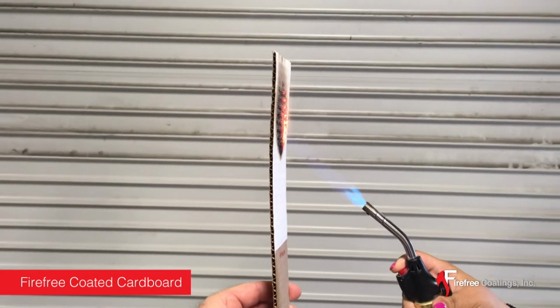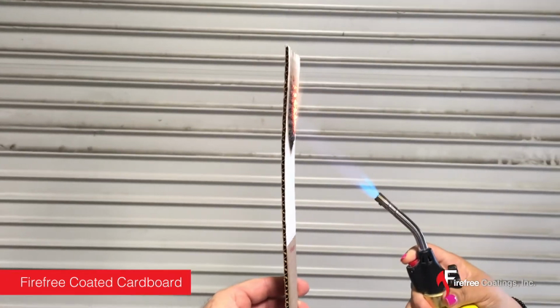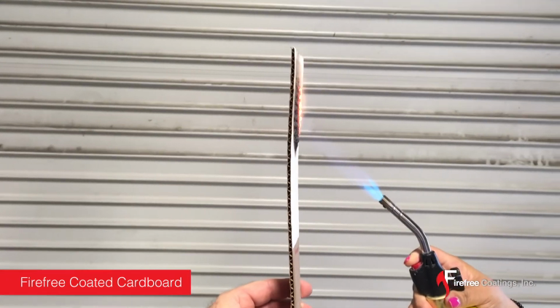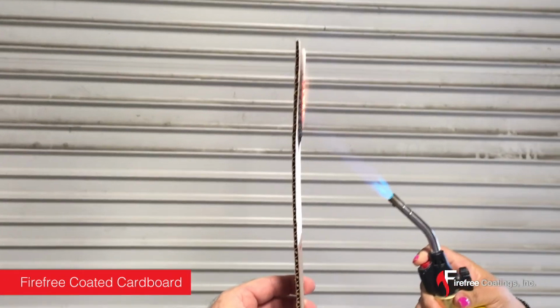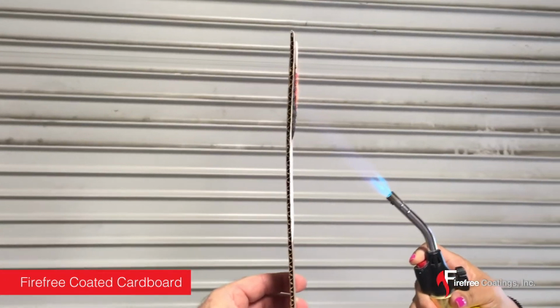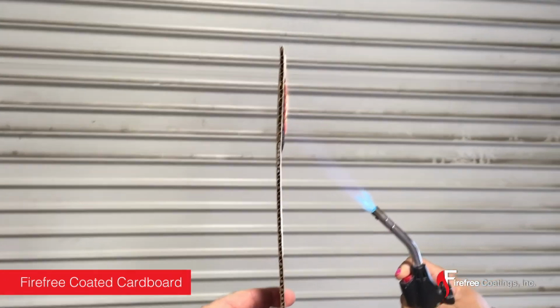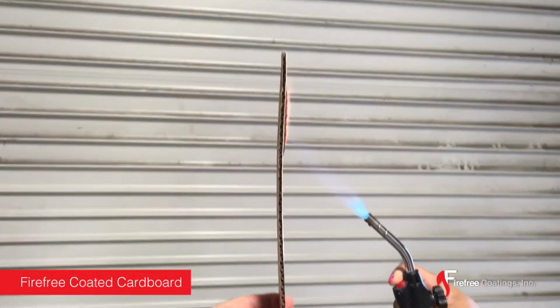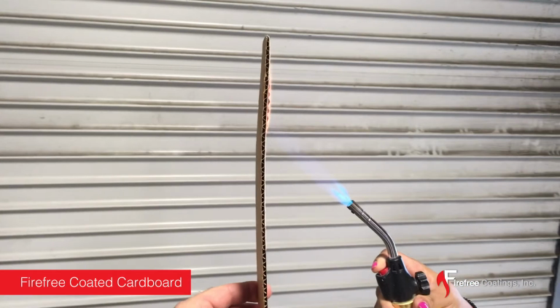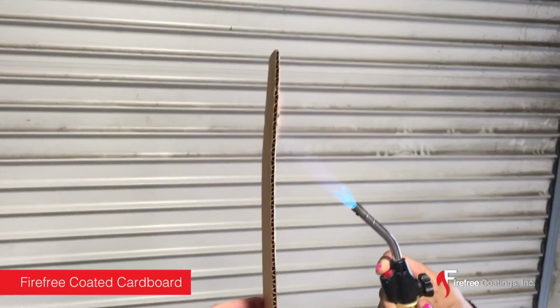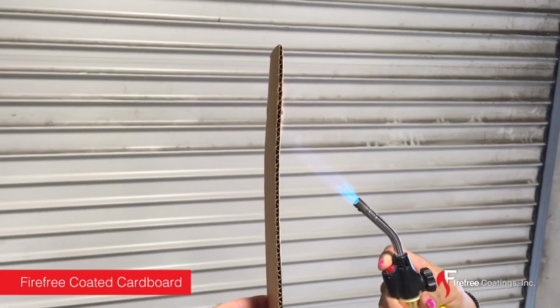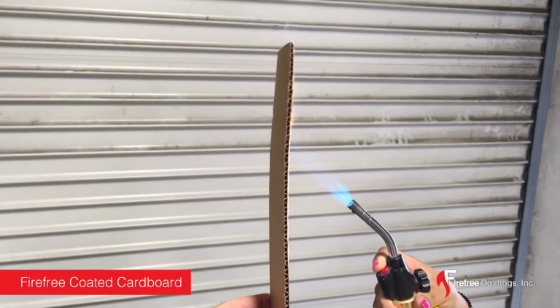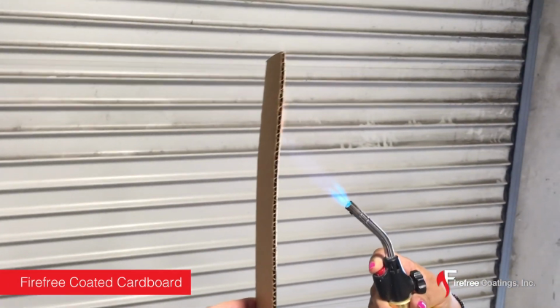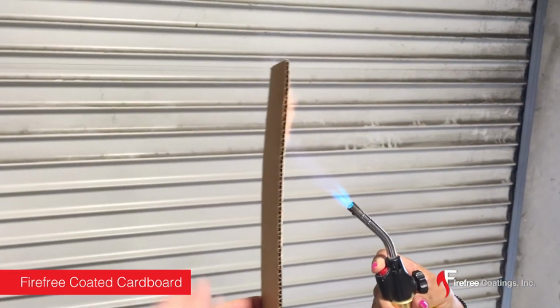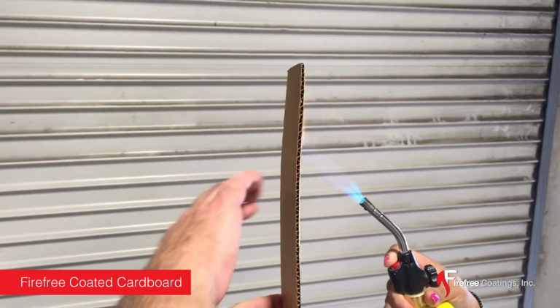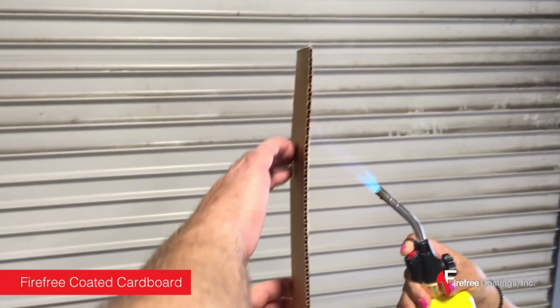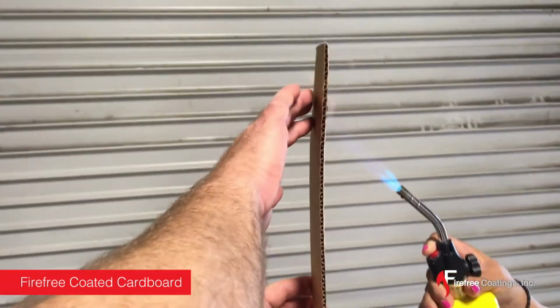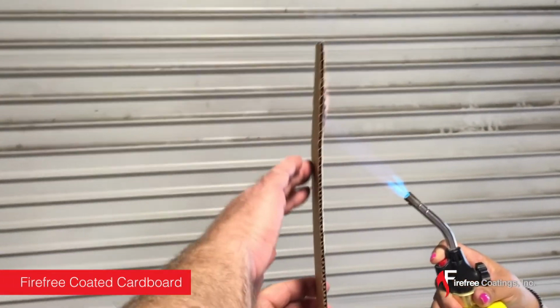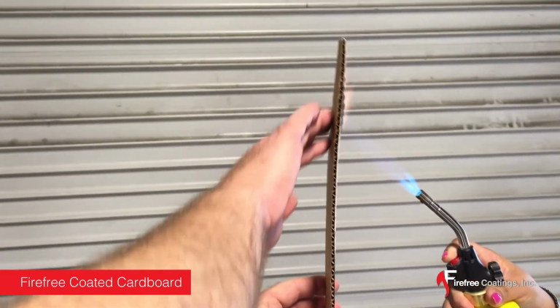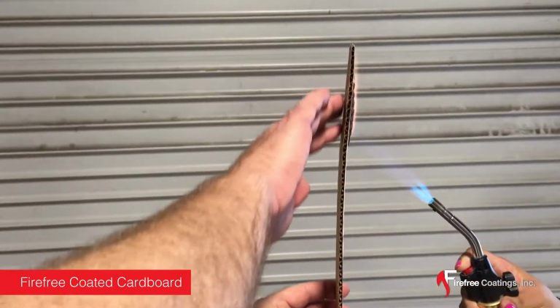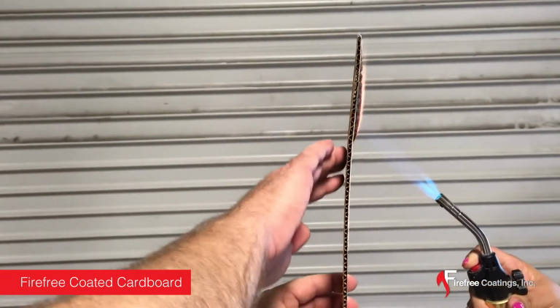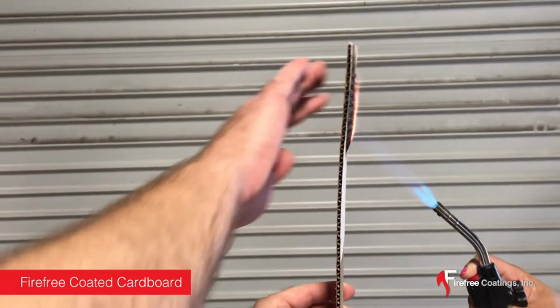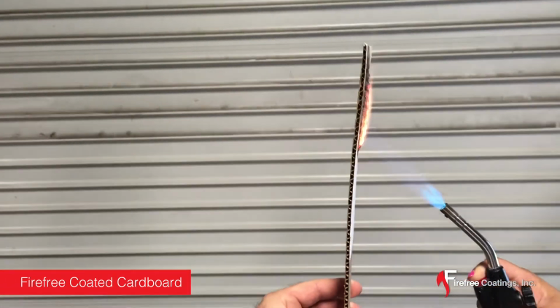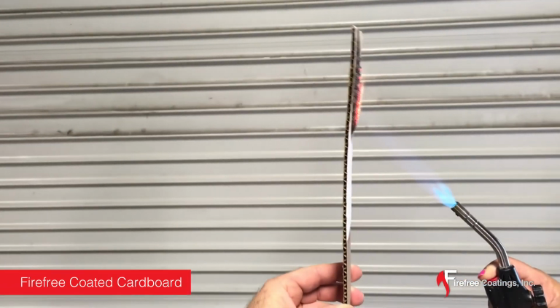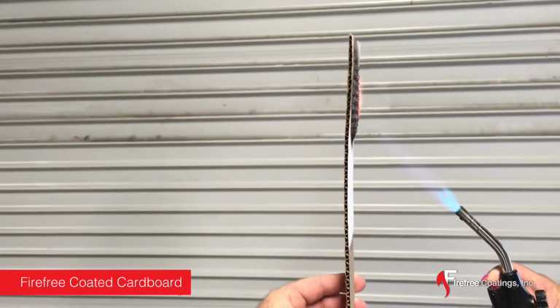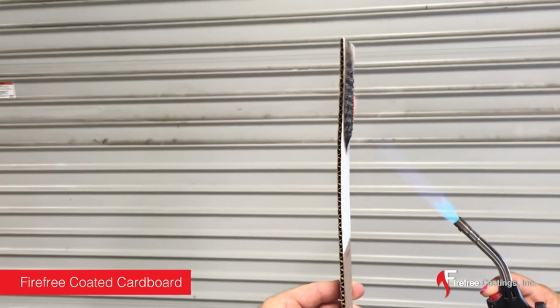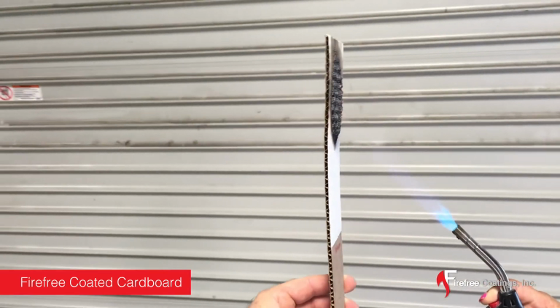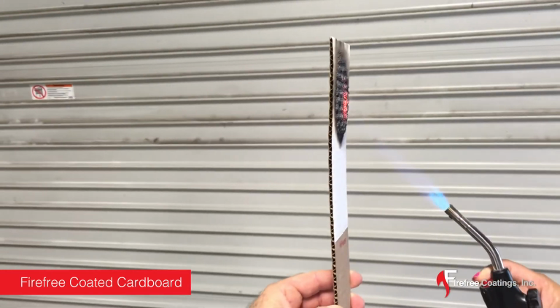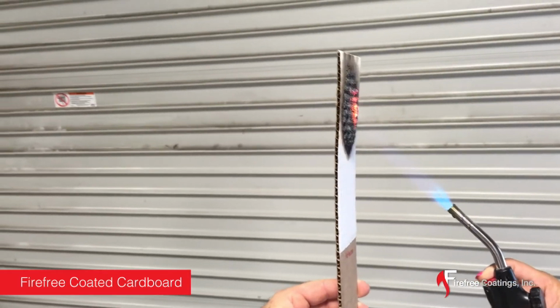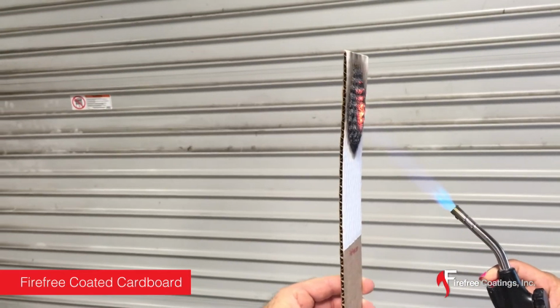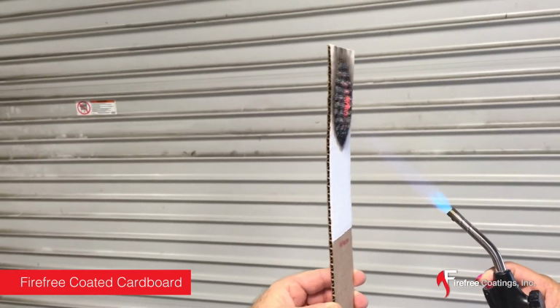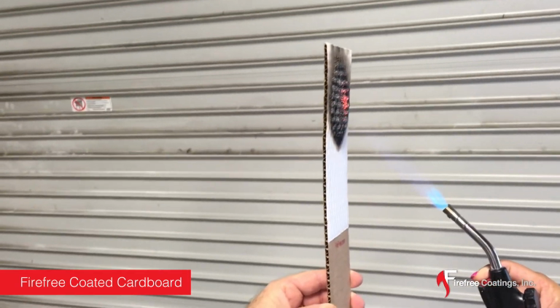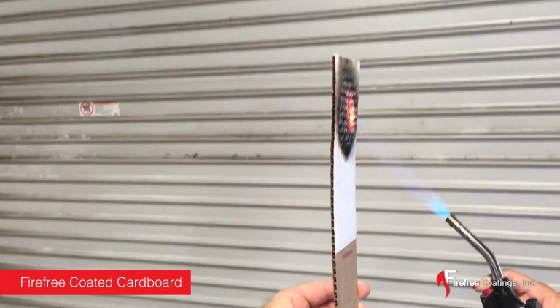Additionally, the fire protection from the coating results in limited heat transfer. The paint deflects the heat away, and the surface of the cardboard next to the fire remains cool to the touch.